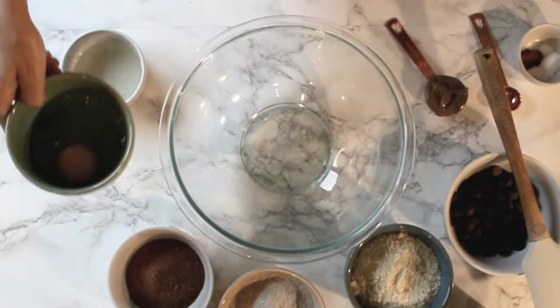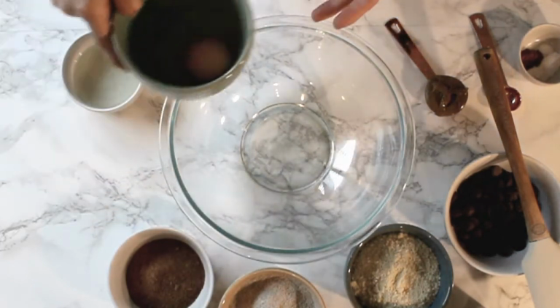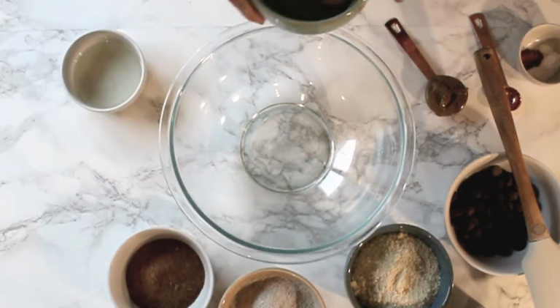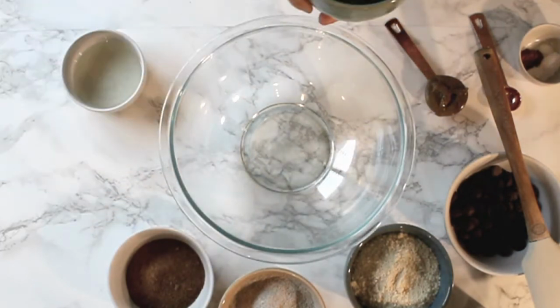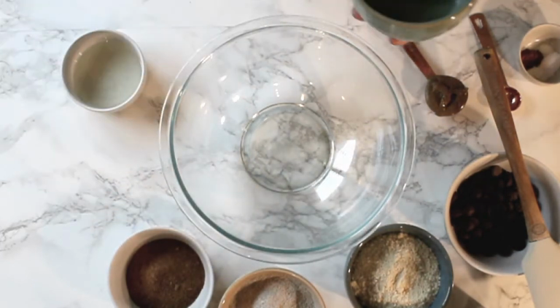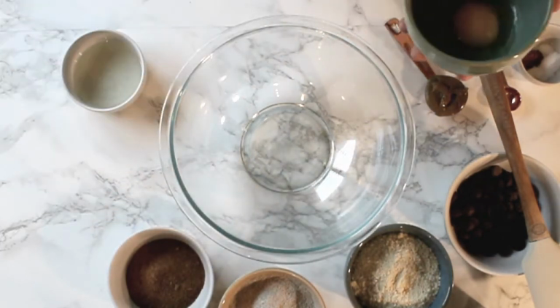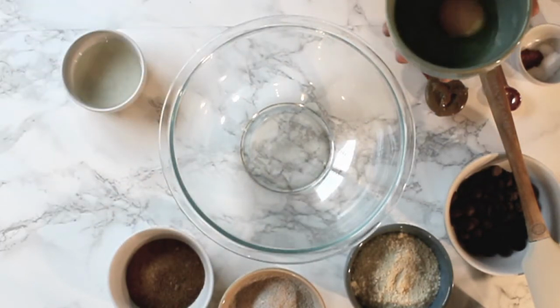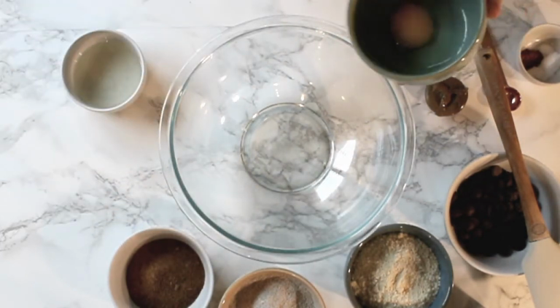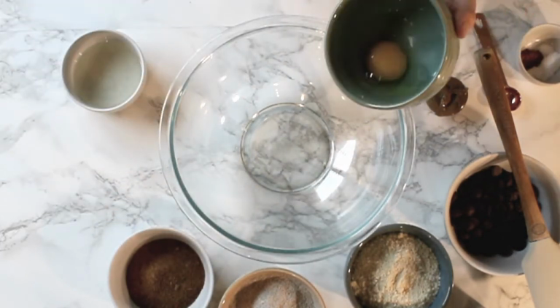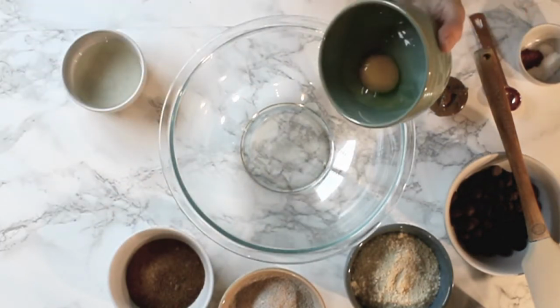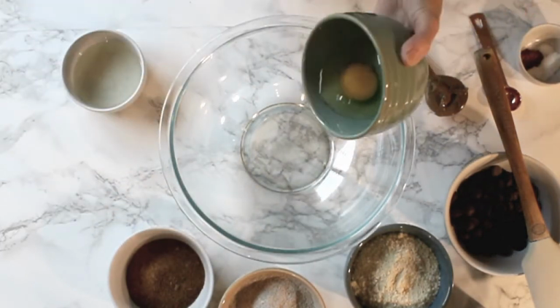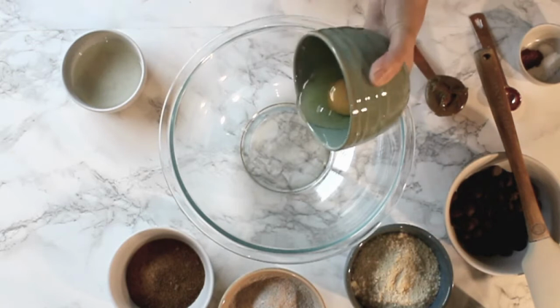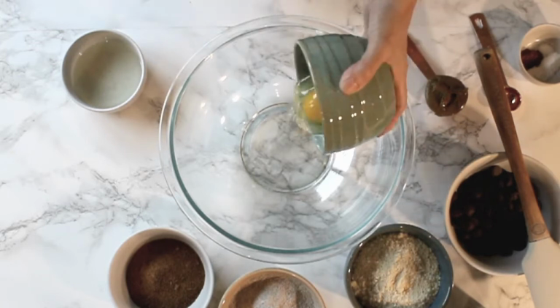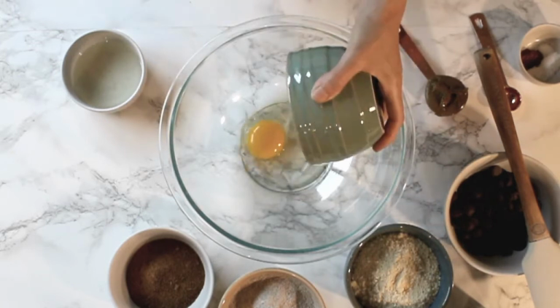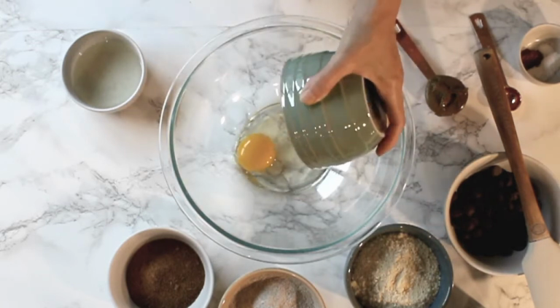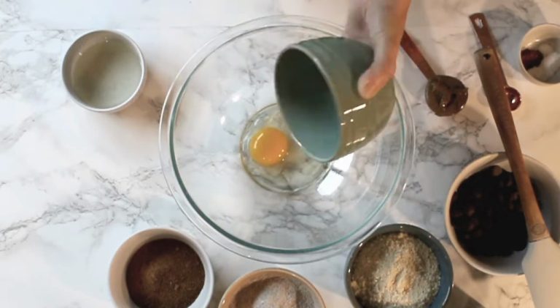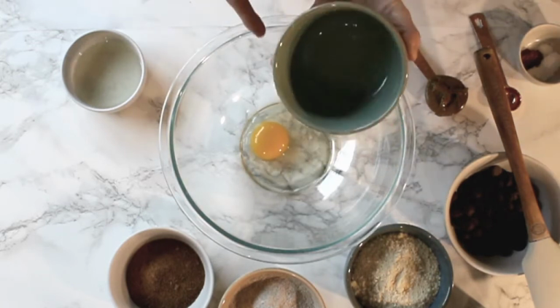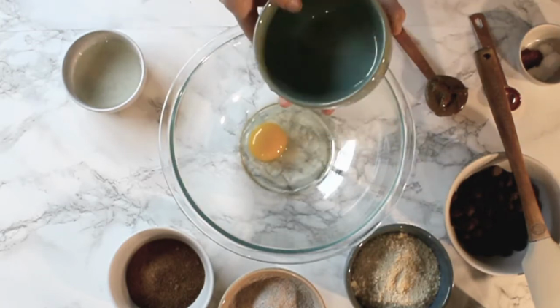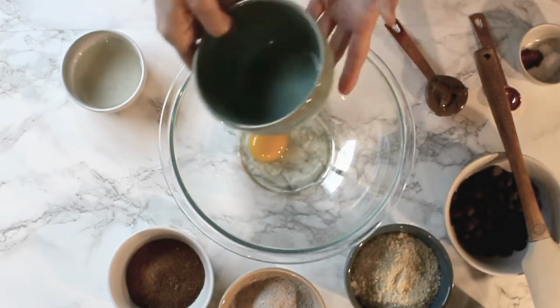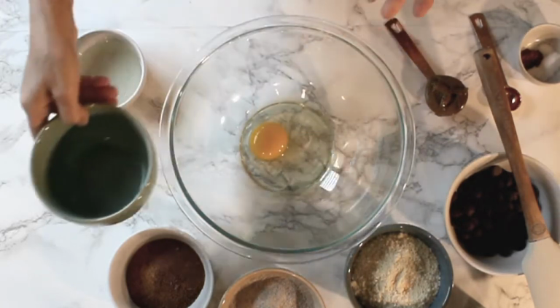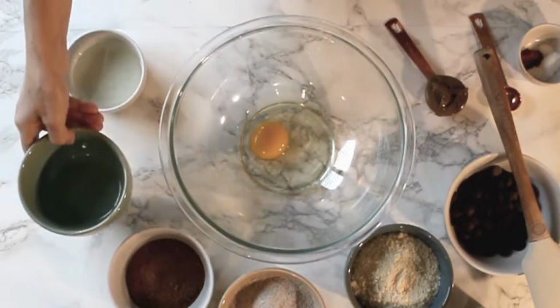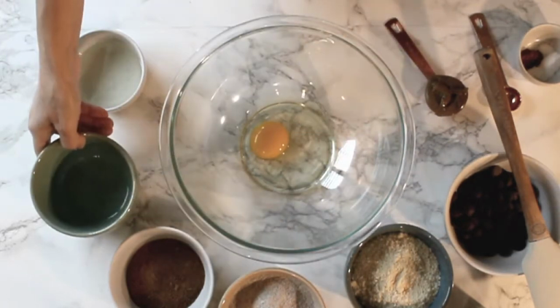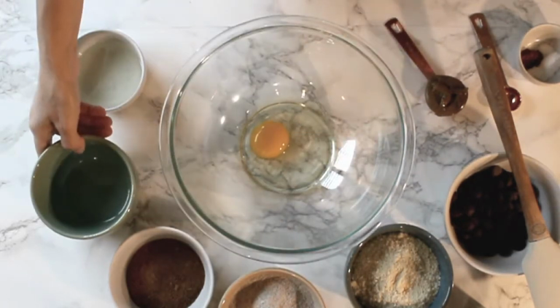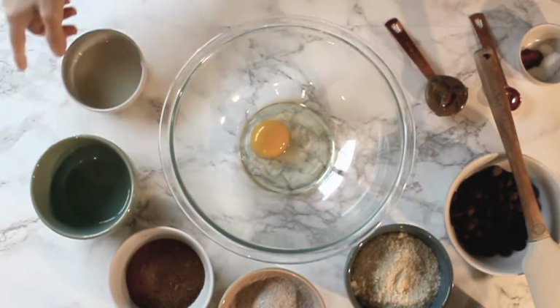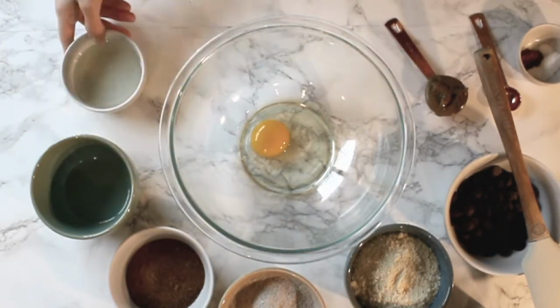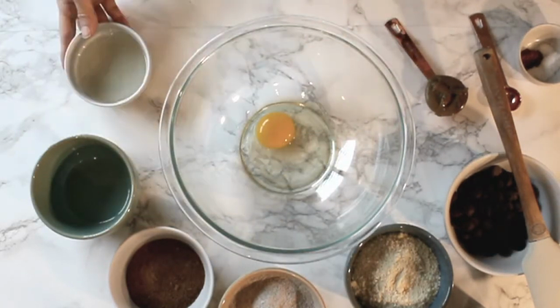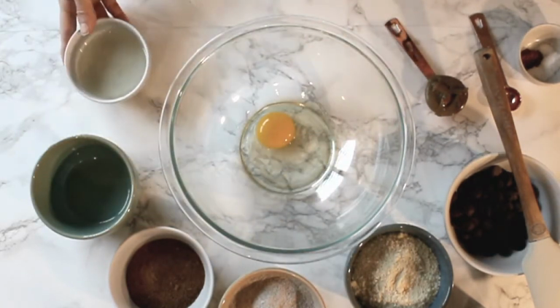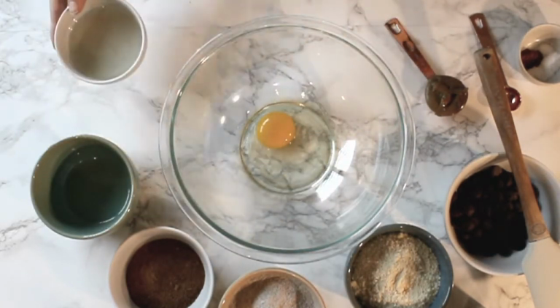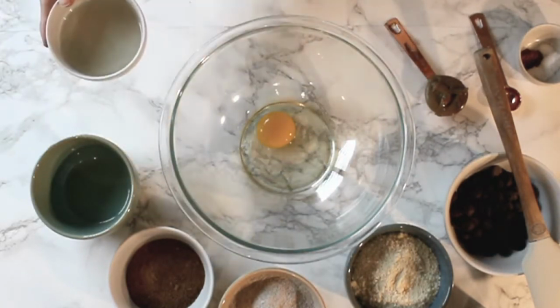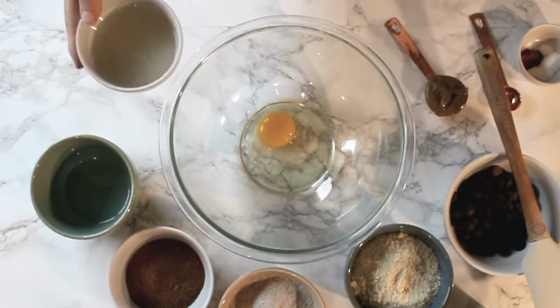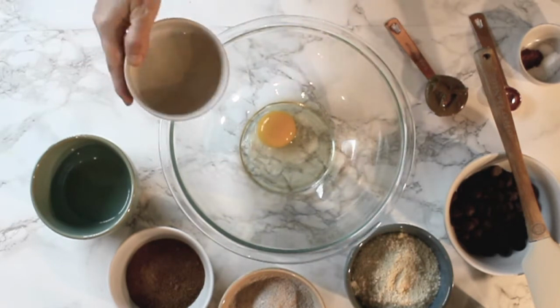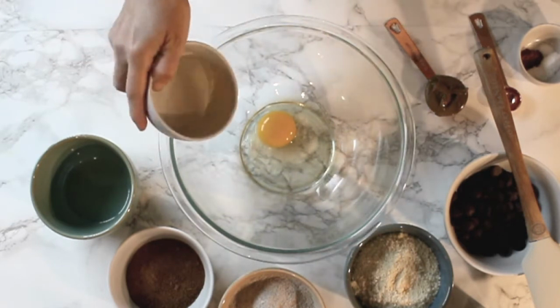We're gonna go ahead and add one egg to the bowl and two tablespoons of coconut oil.